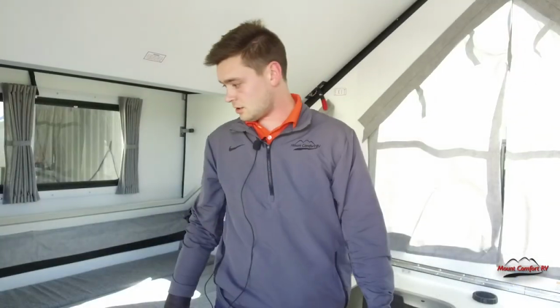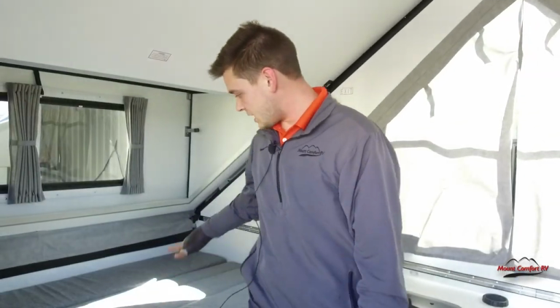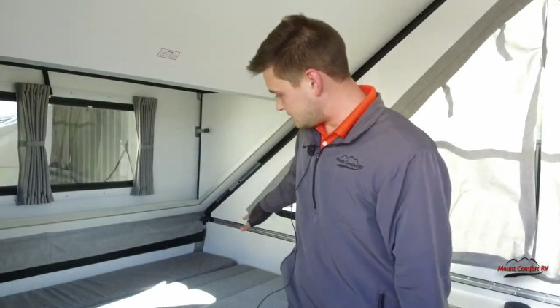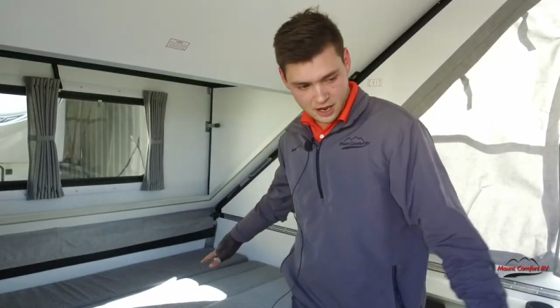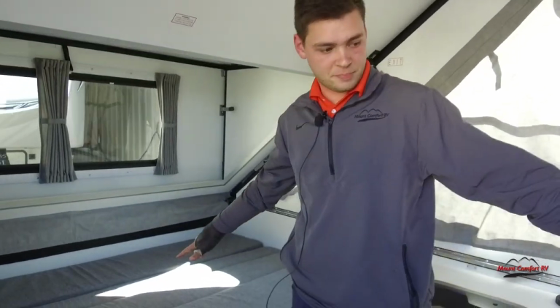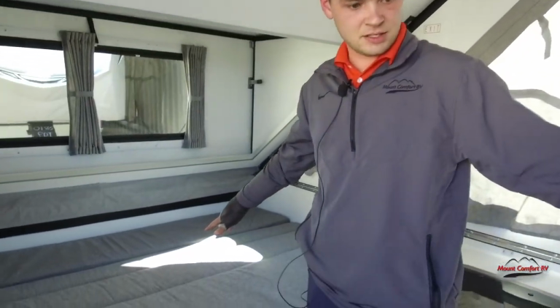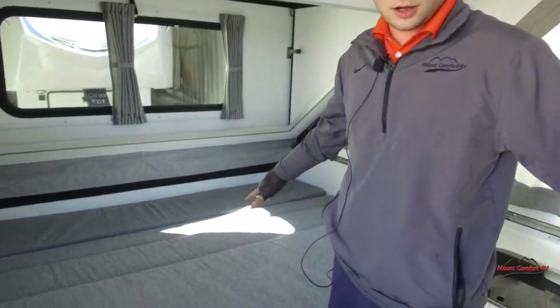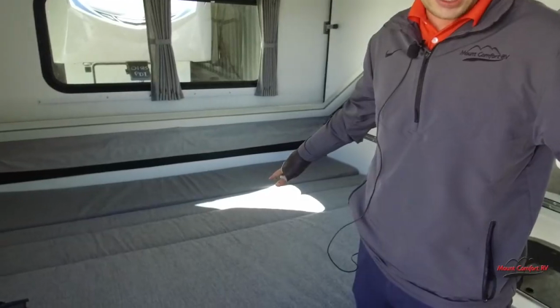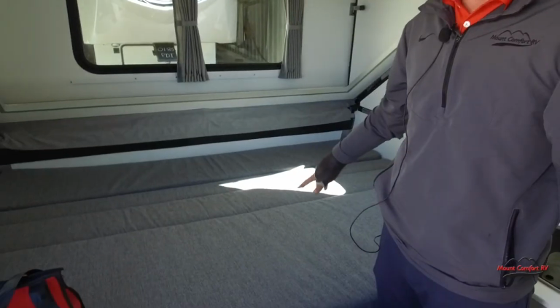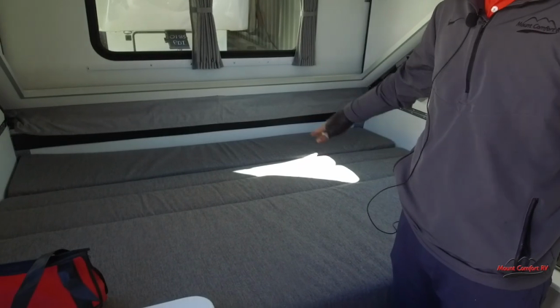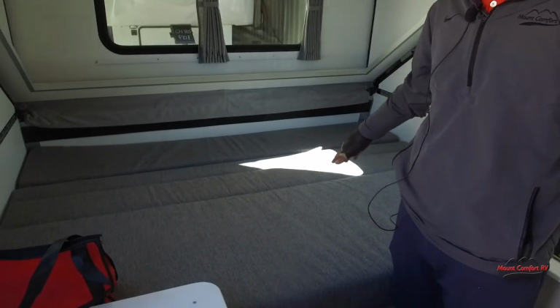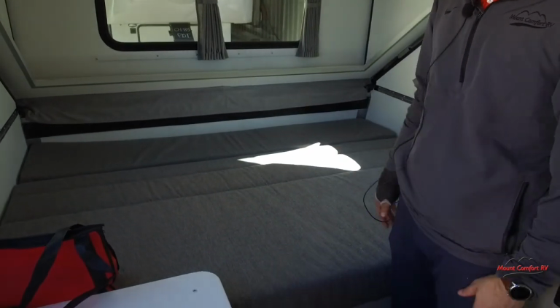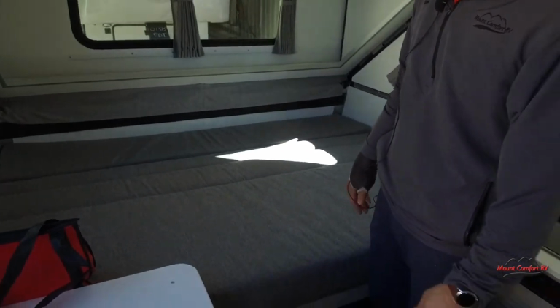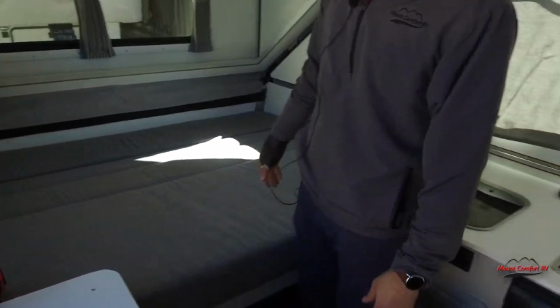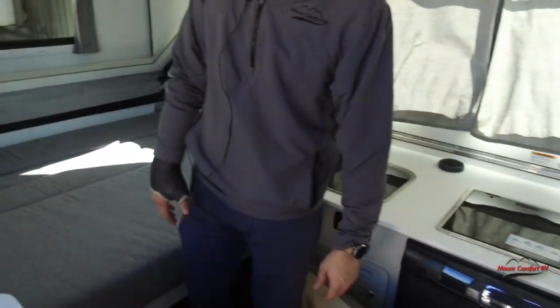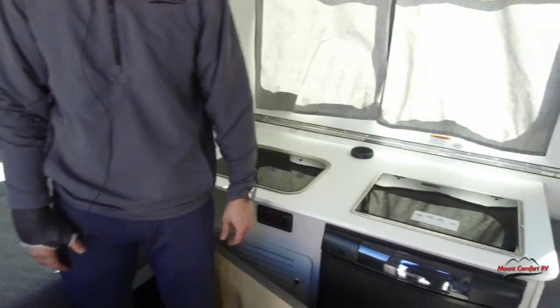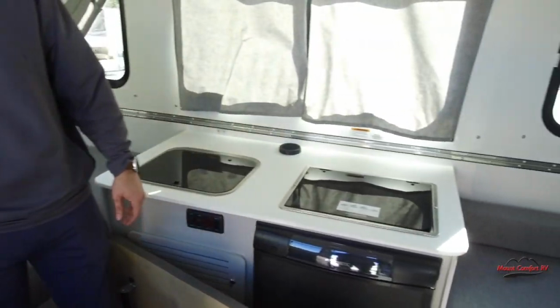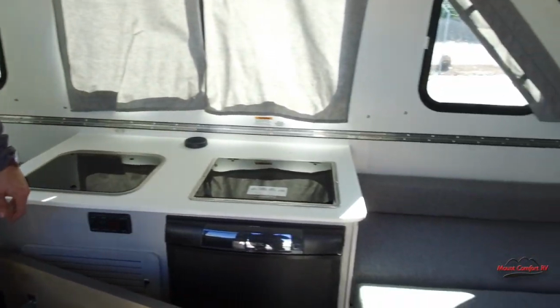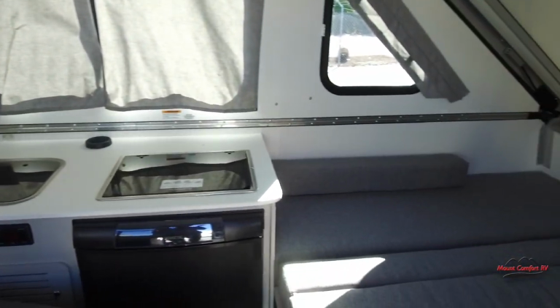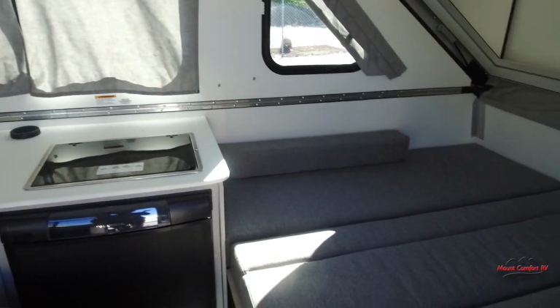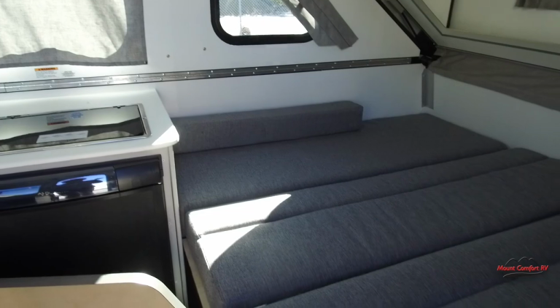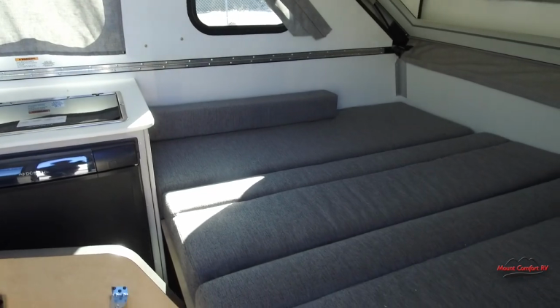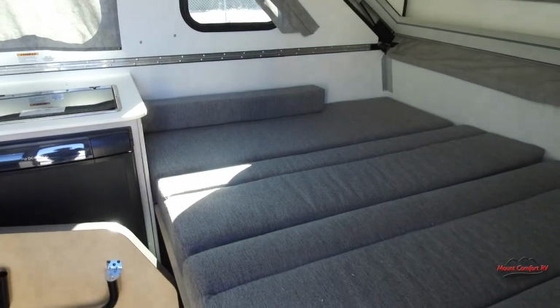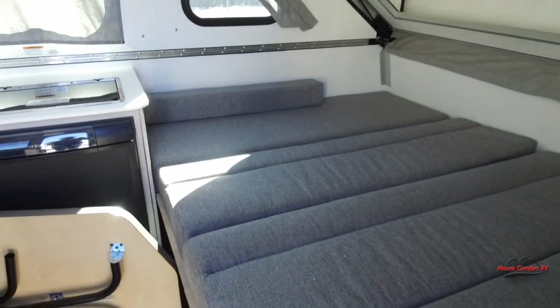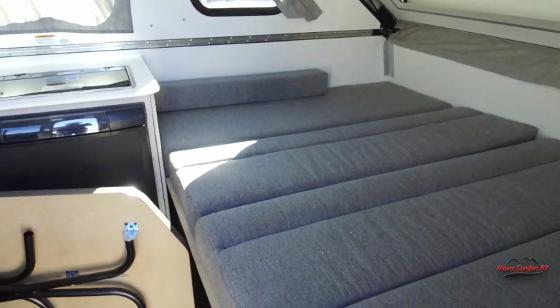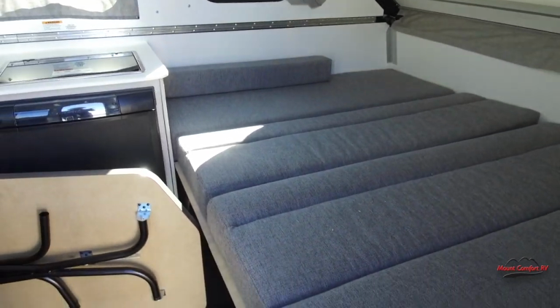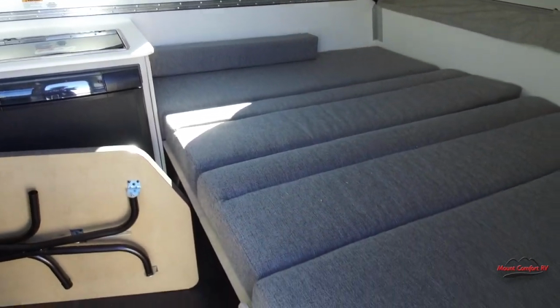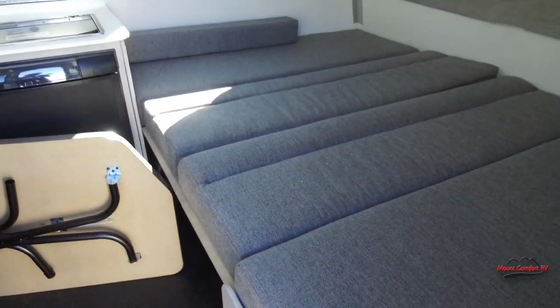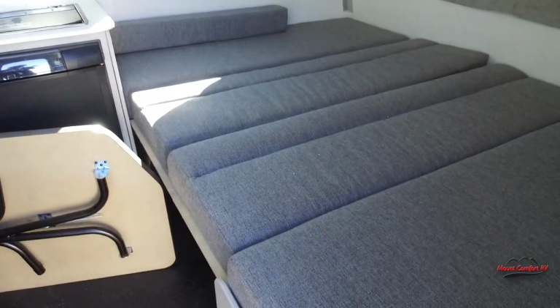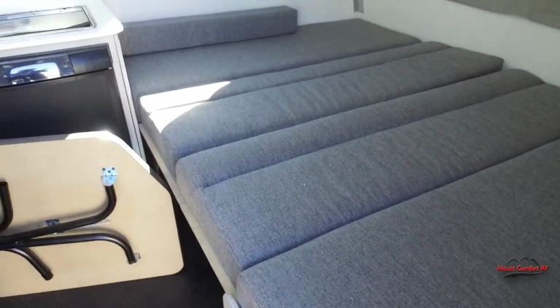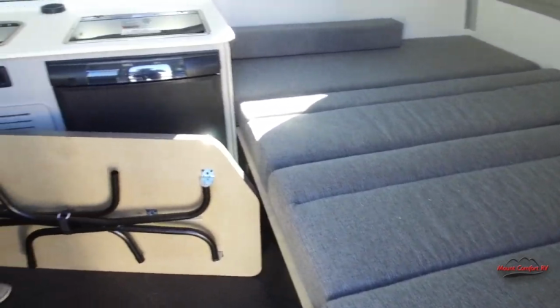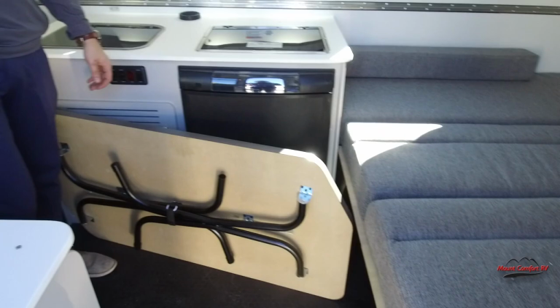Here is how the beds look all made out. Like I said, both are queen beds, so you're going to have plenty of room for sleeping. It's going to sleep at least four adults. If you have some kids, you'll definitely fit more — probably five or six in here.